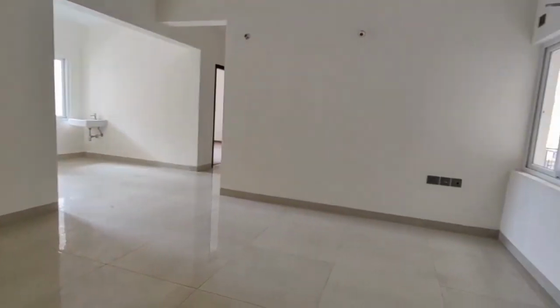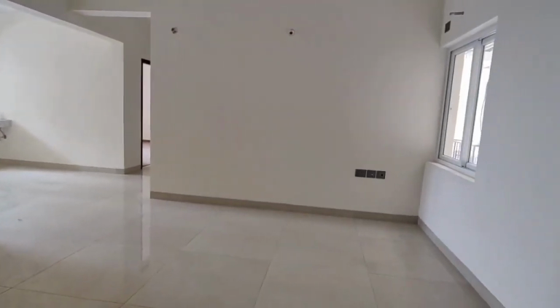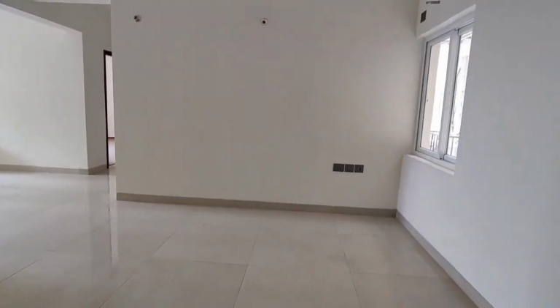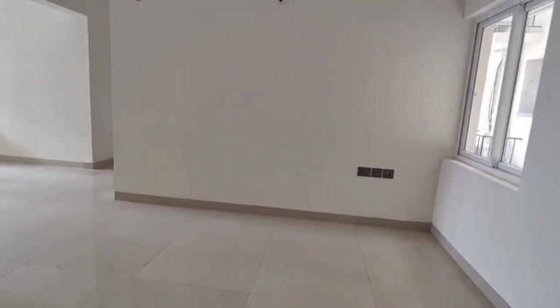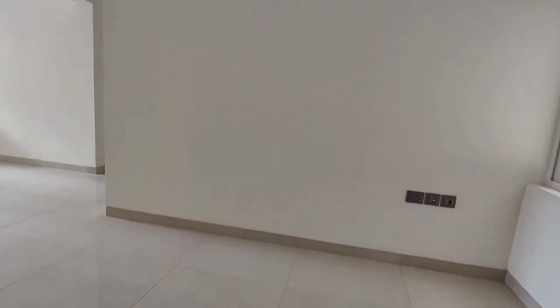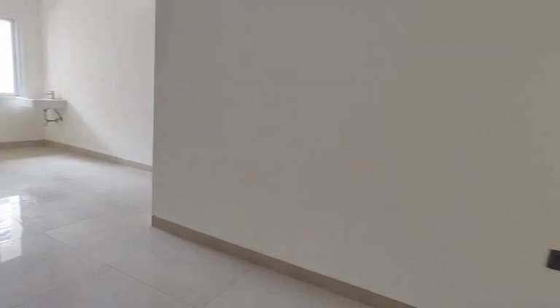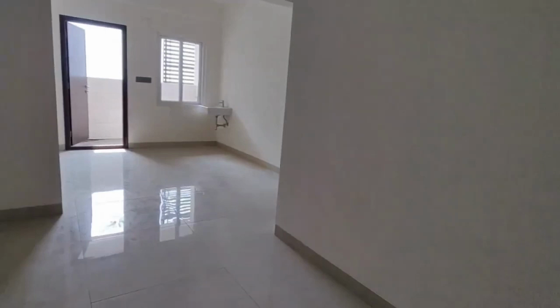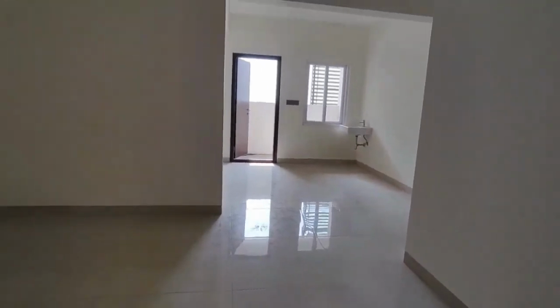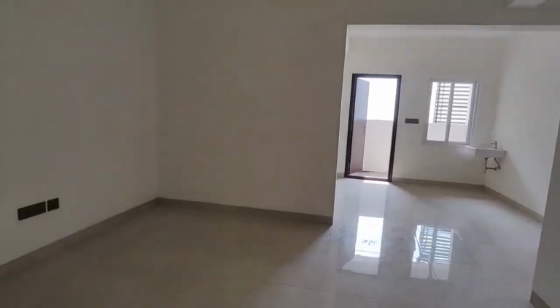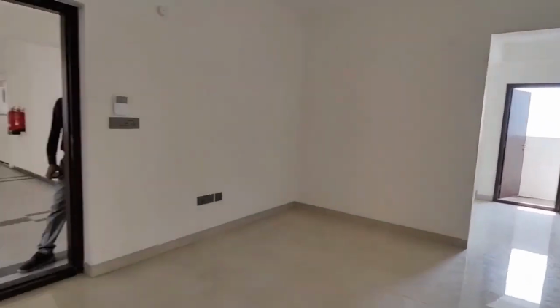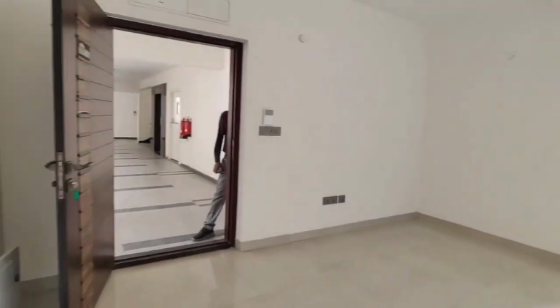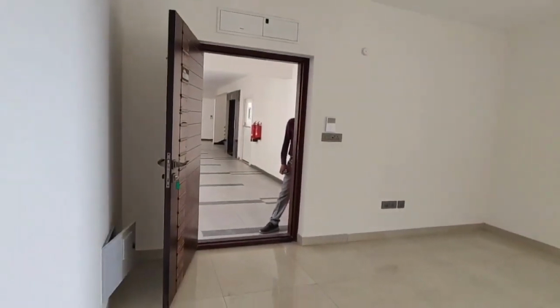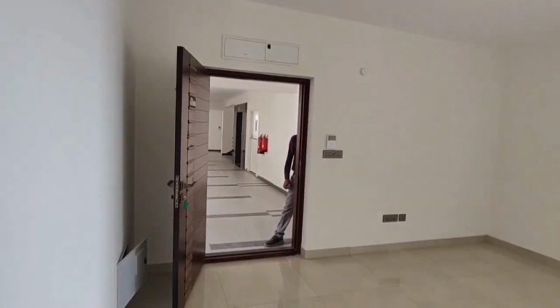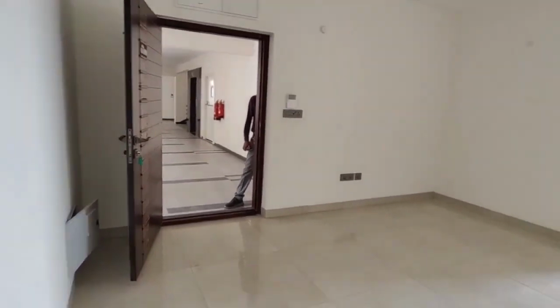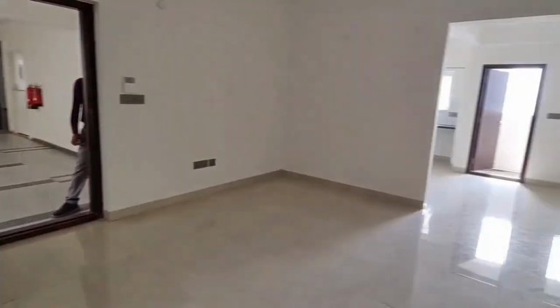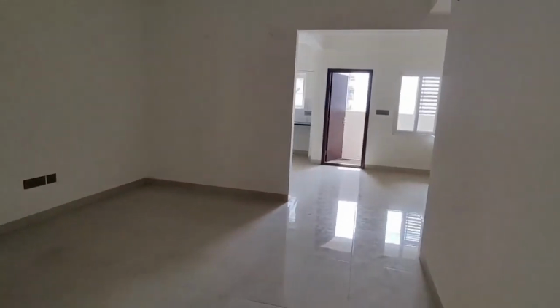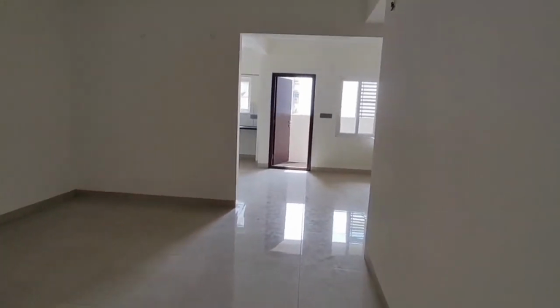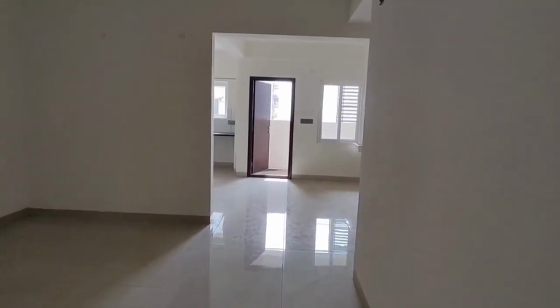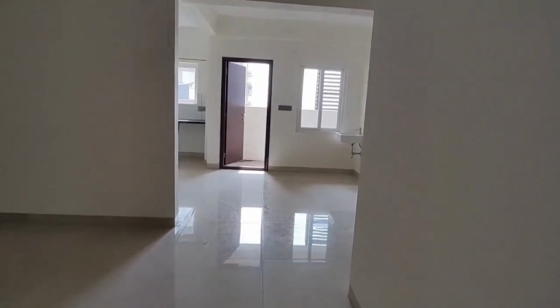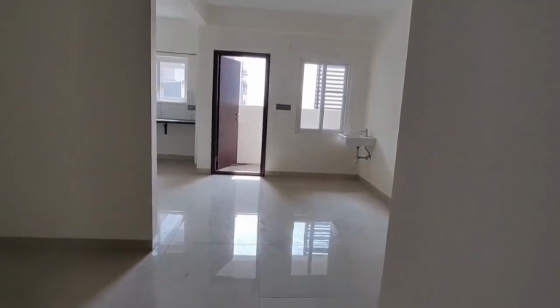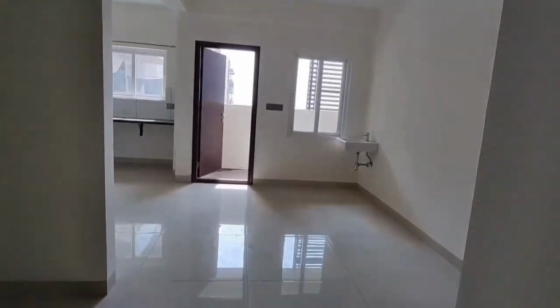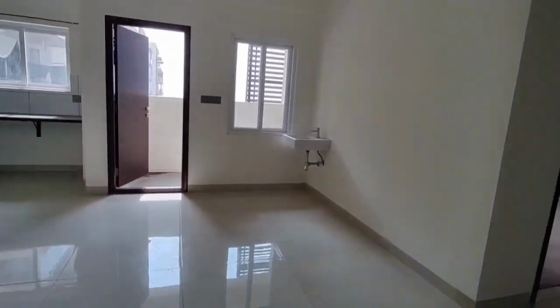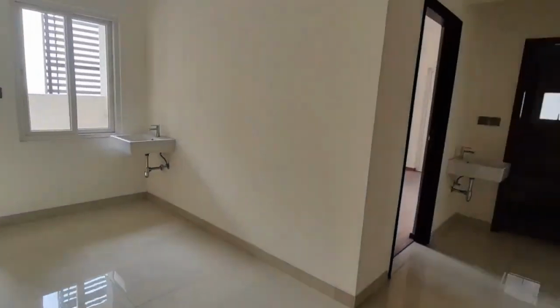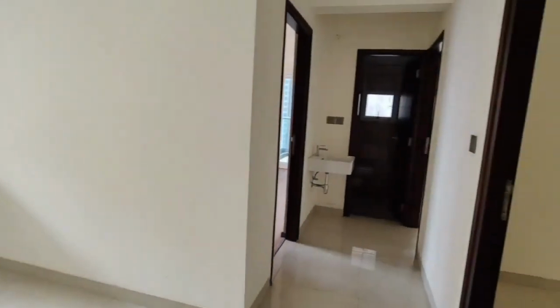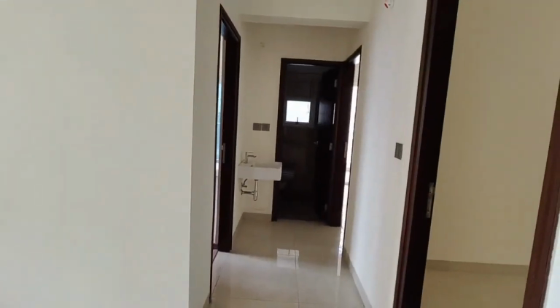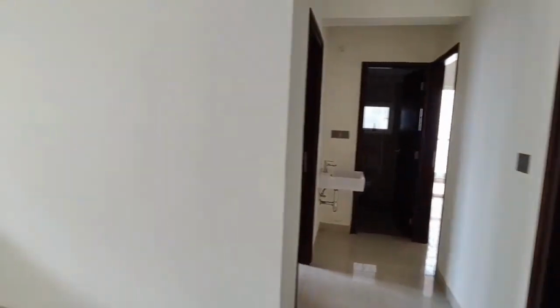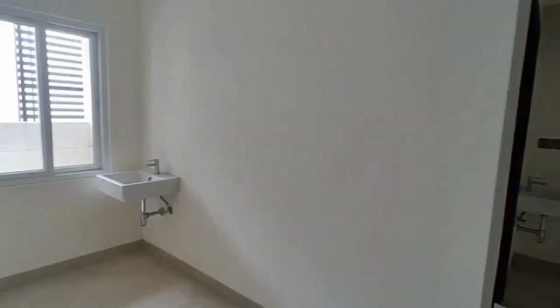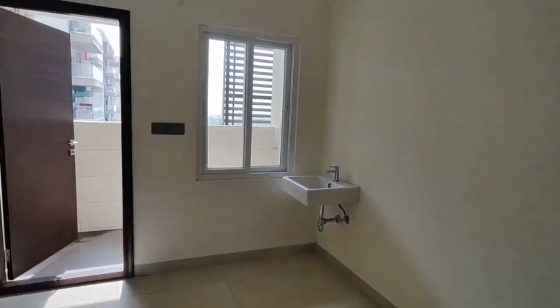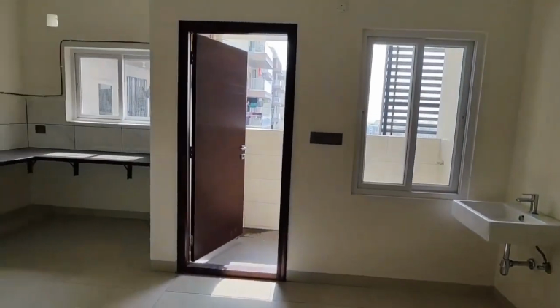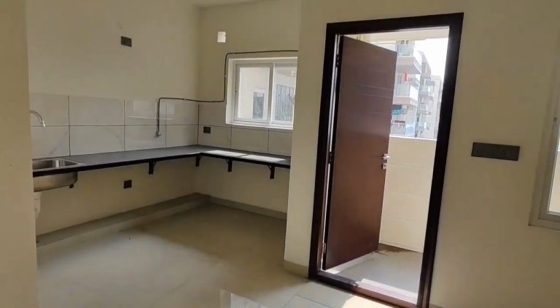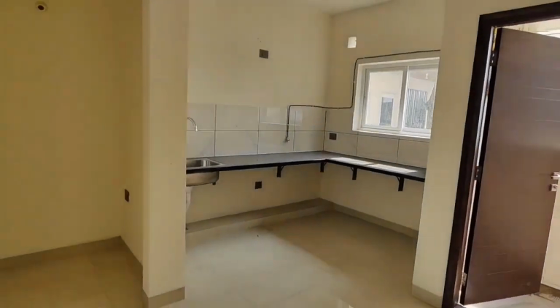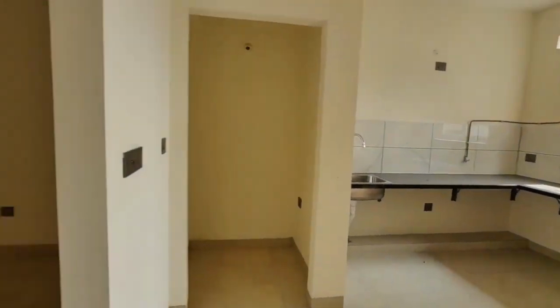We have a 3BHK flat in brand new condition and we will cover this 3BHK flat in the video. This is an east-facing main entrance flat and a corner flat.